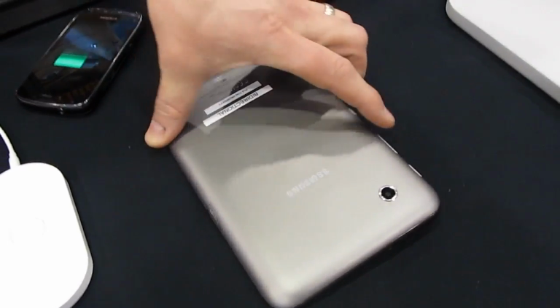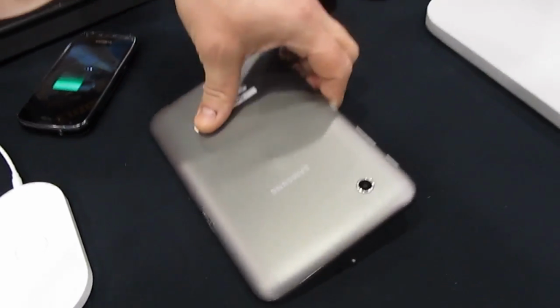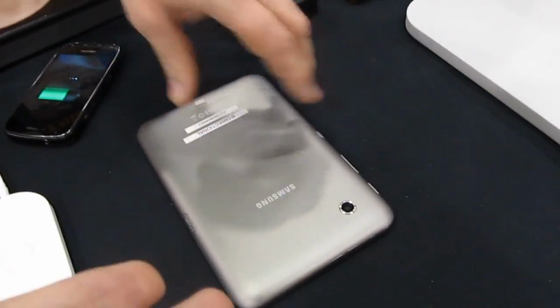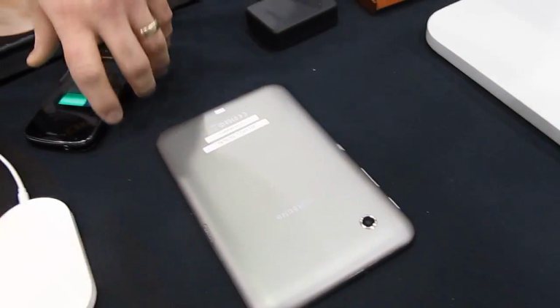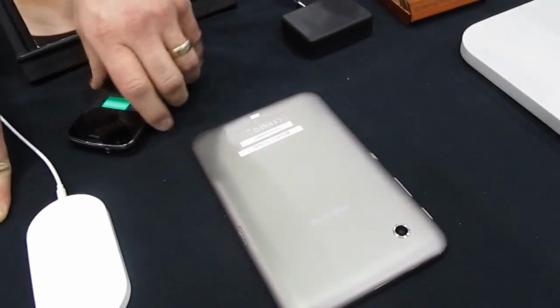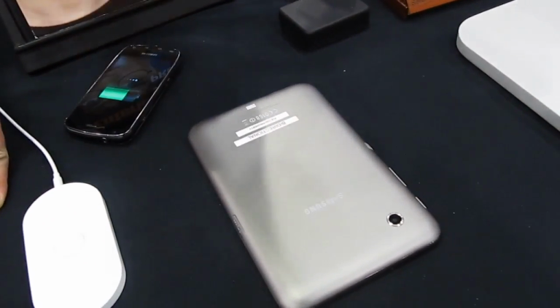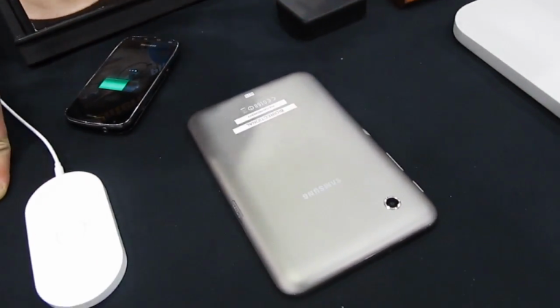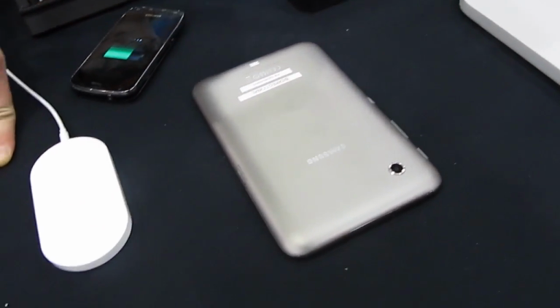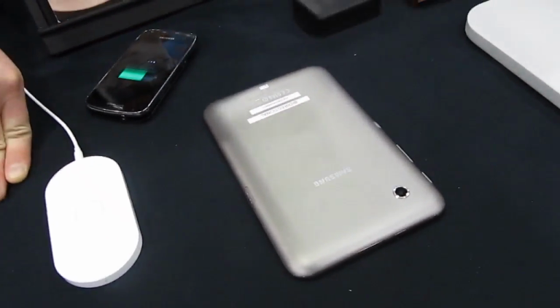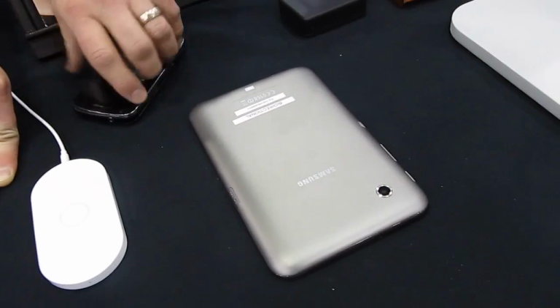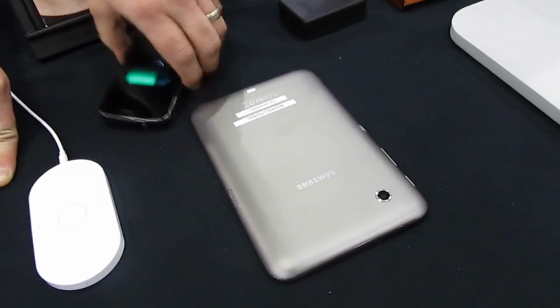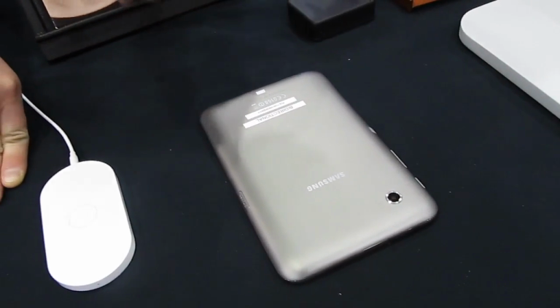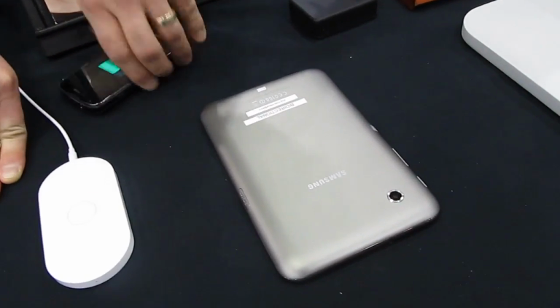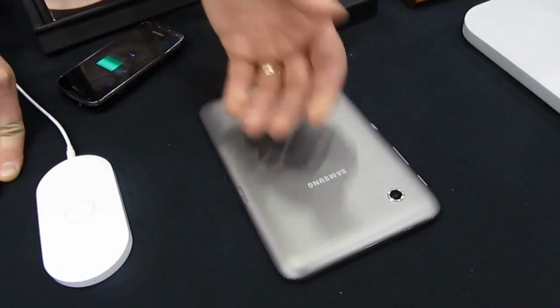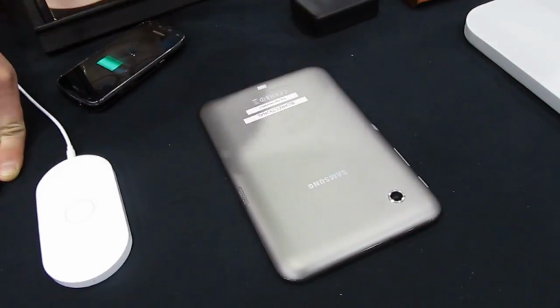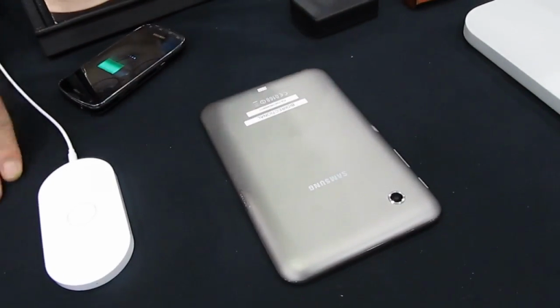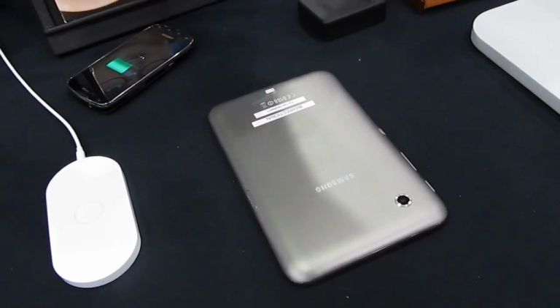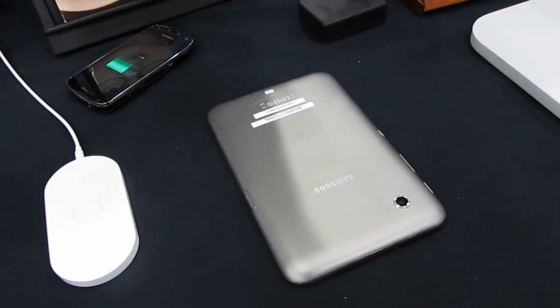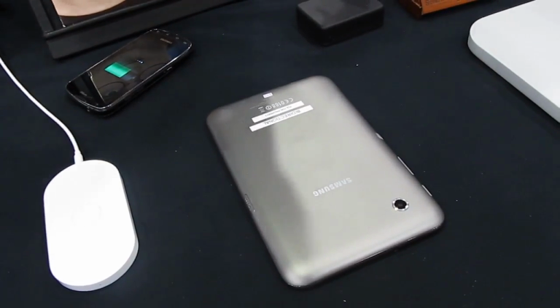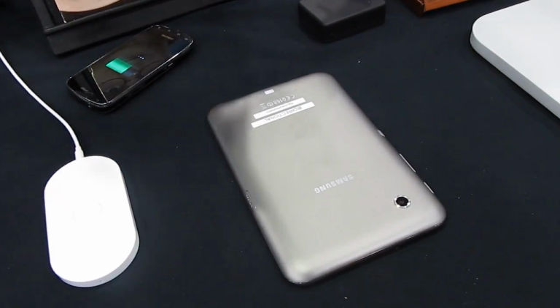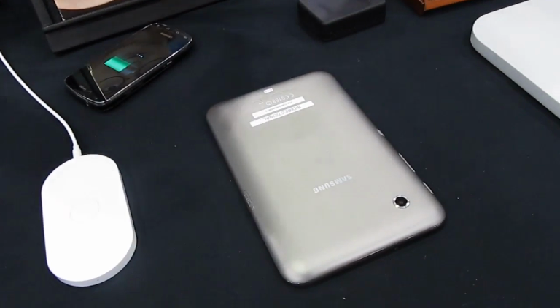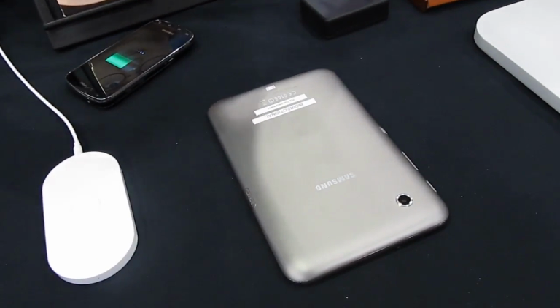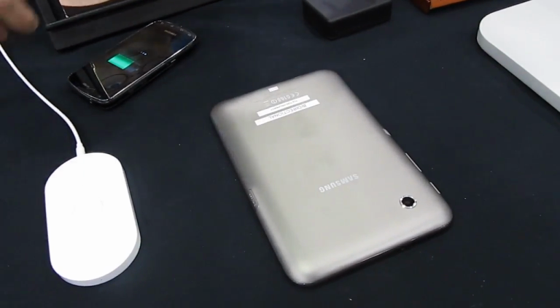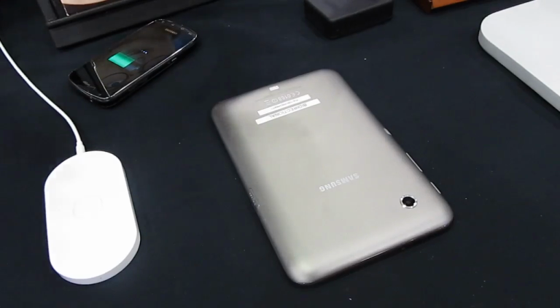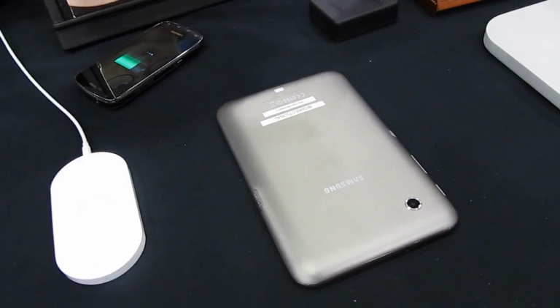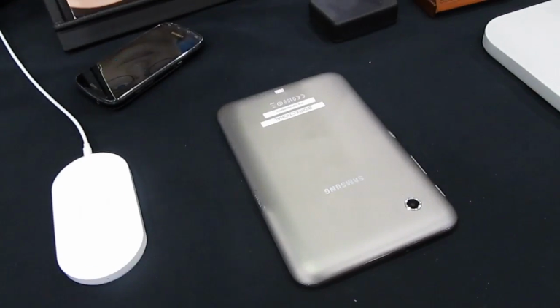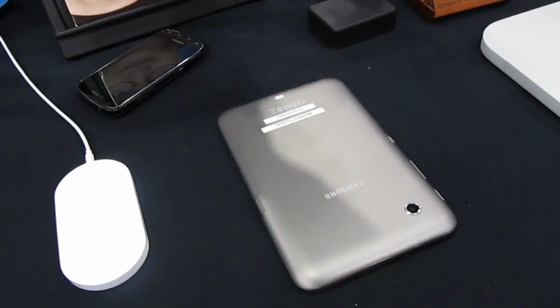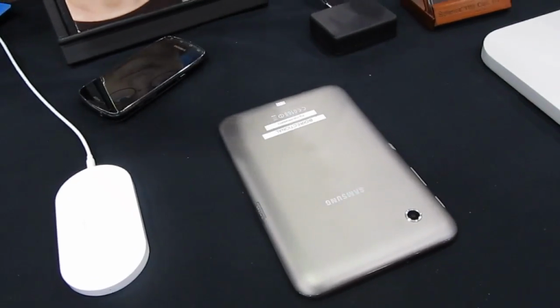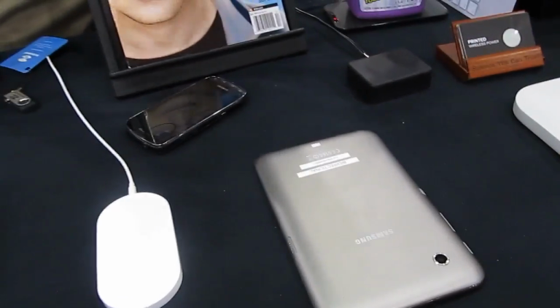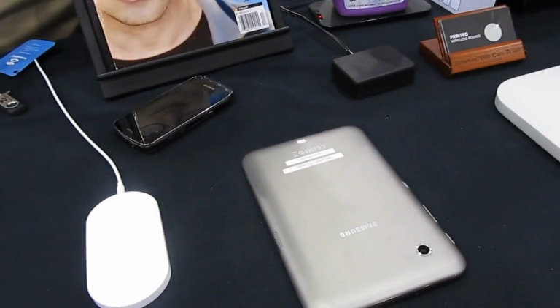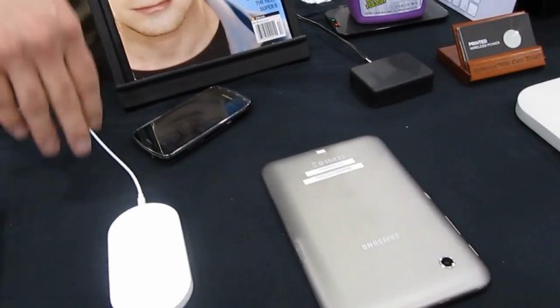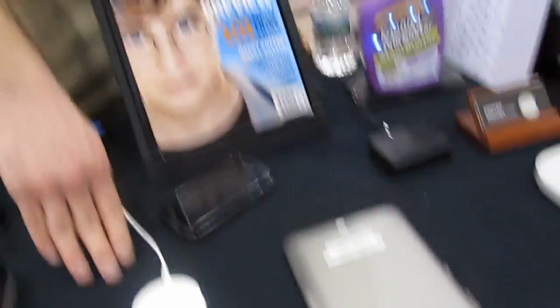So you can actually charge the tablet from your phone as well? You can charge the tablet from the phone if the phone has more power. If you want to watch a movie or play a game, you can transfer the power back and forth between whichever one needs a little bit more at that time.